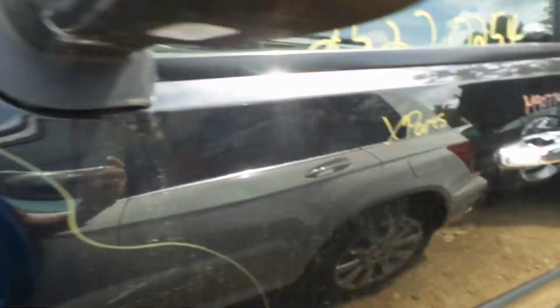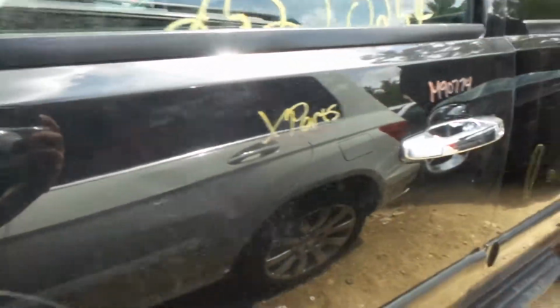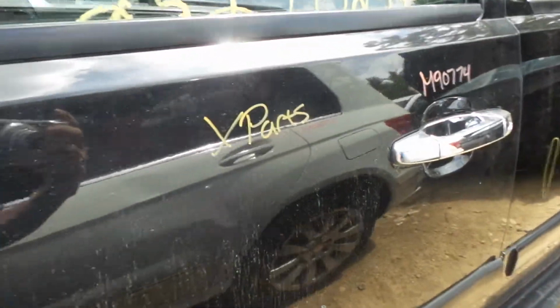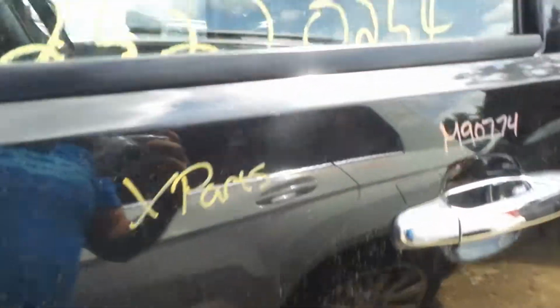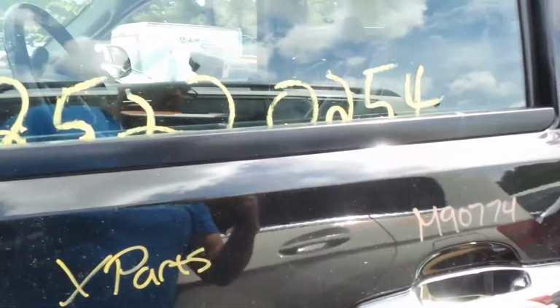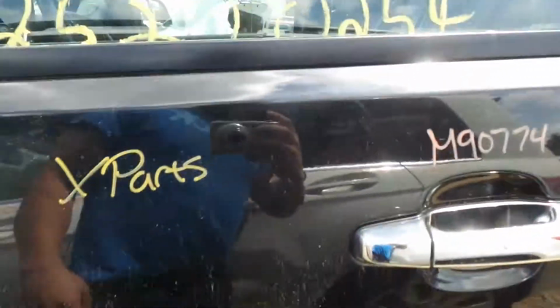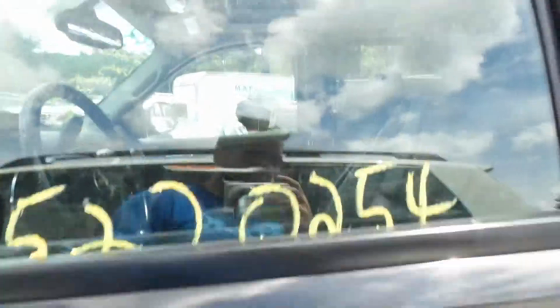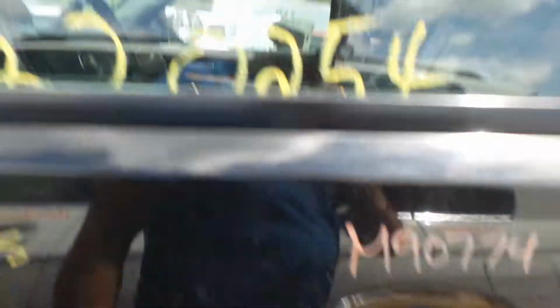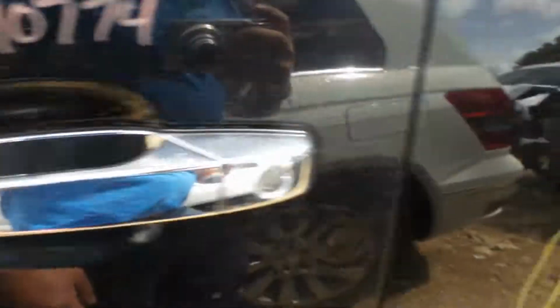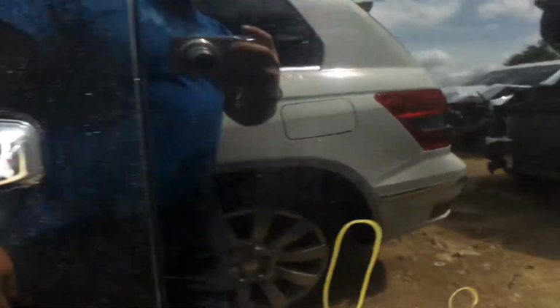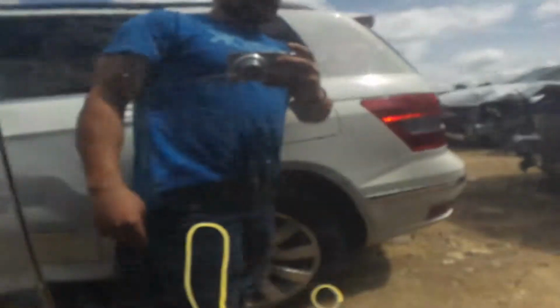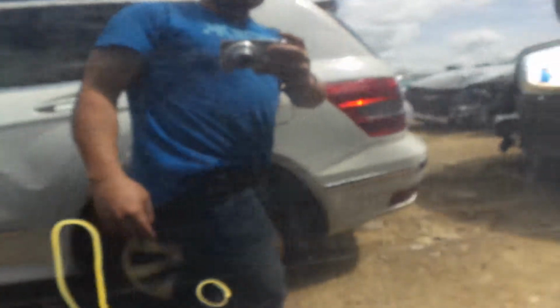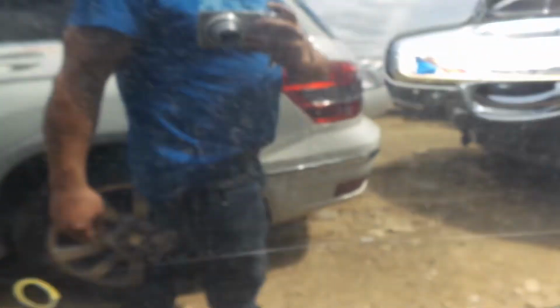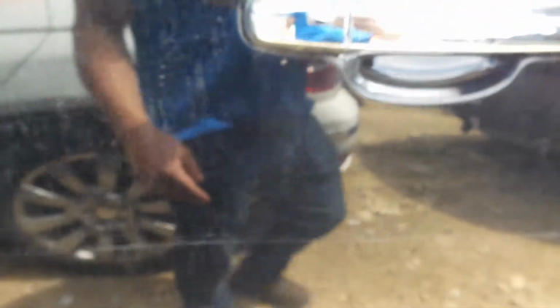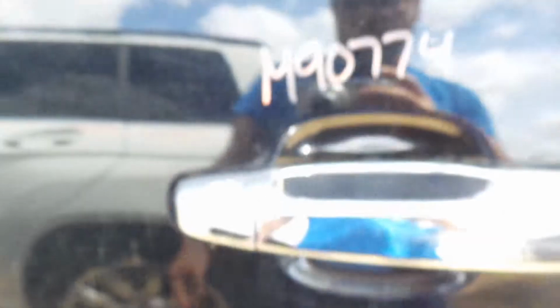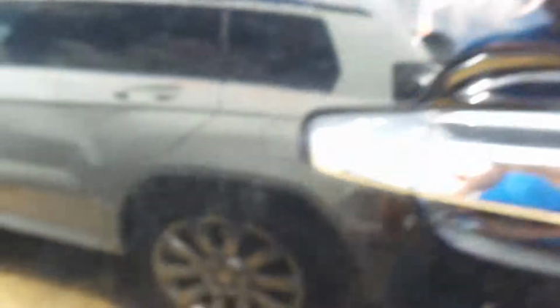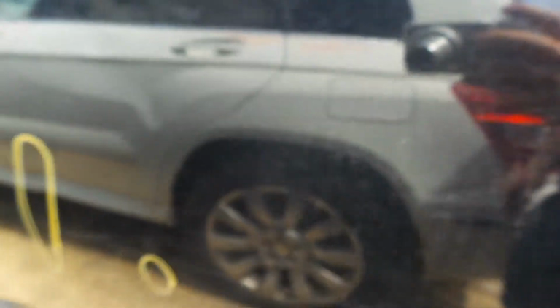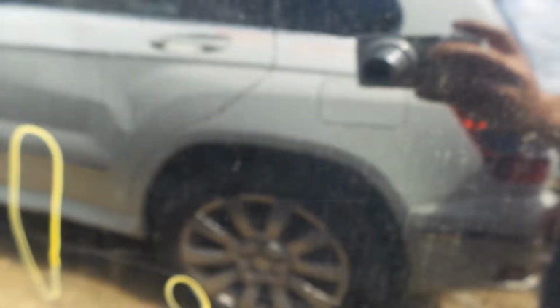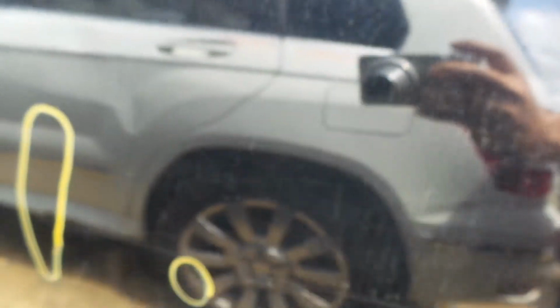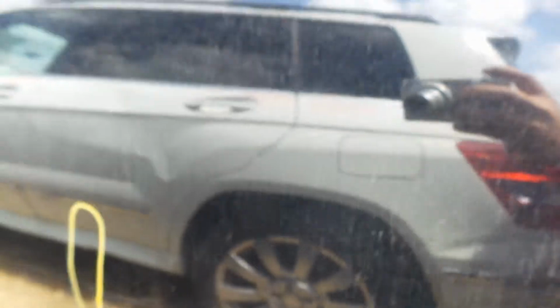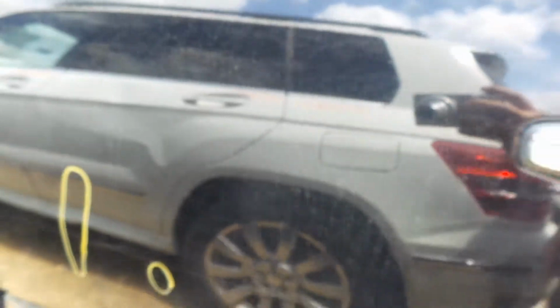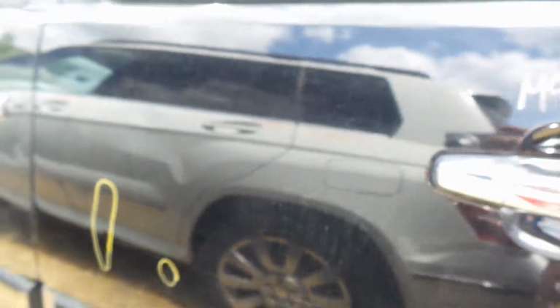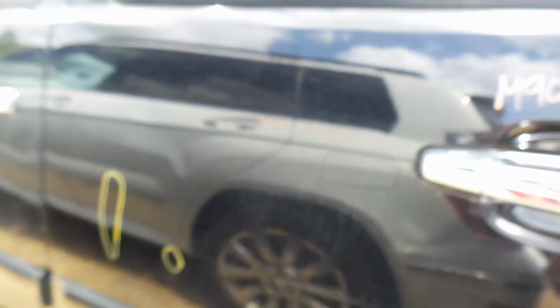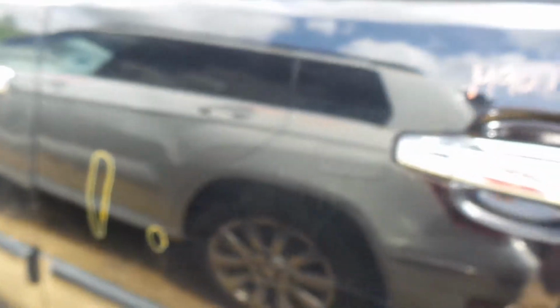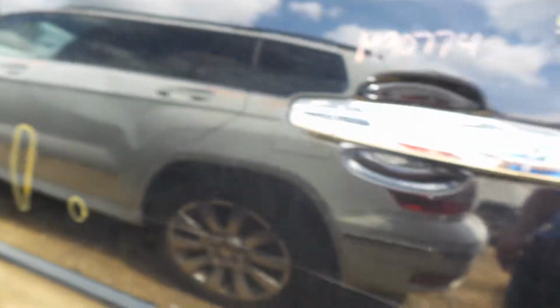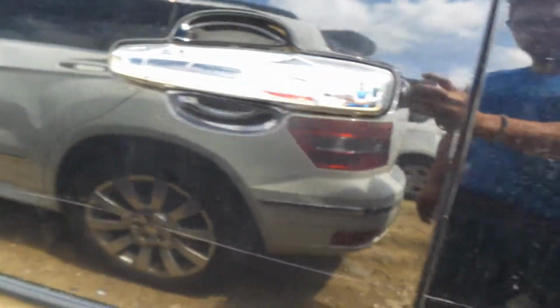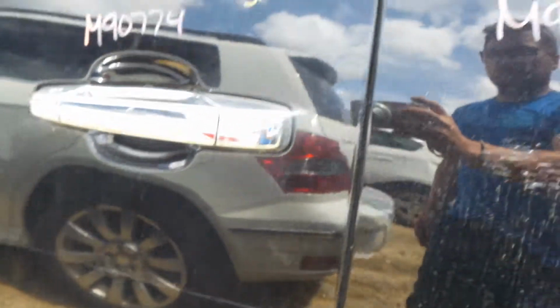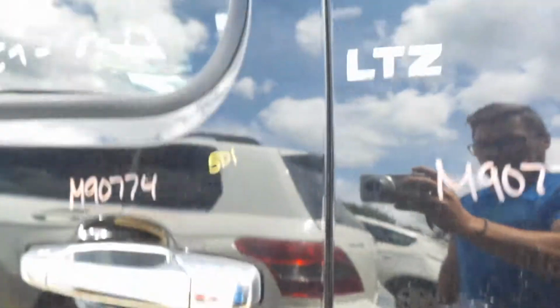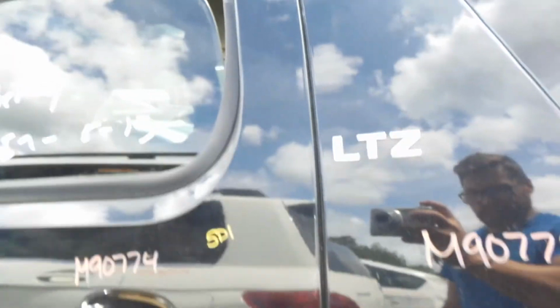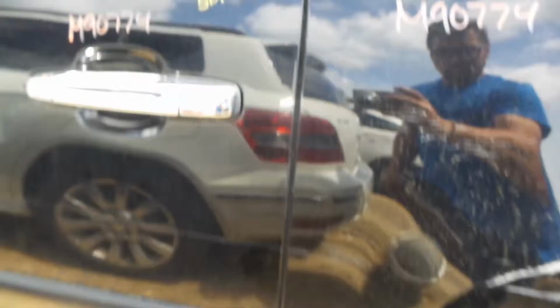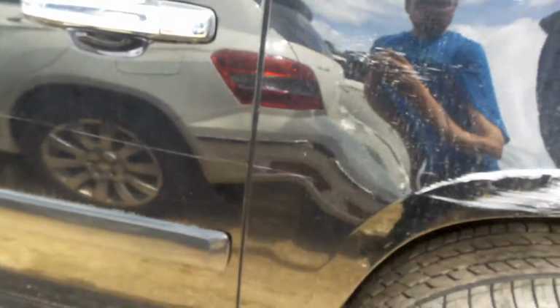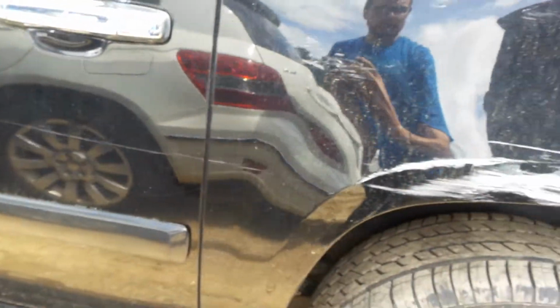Left front door, we're going to part that out — good window glass, good window regulators. Left rear door has a small dent up toward the middle part of the door, but other than that, real clean.